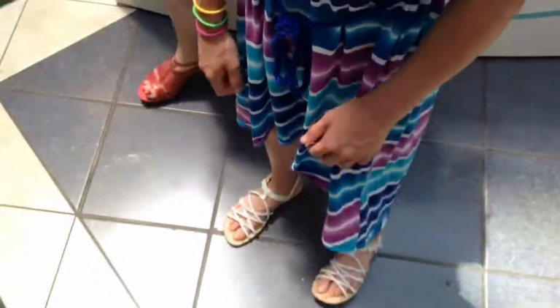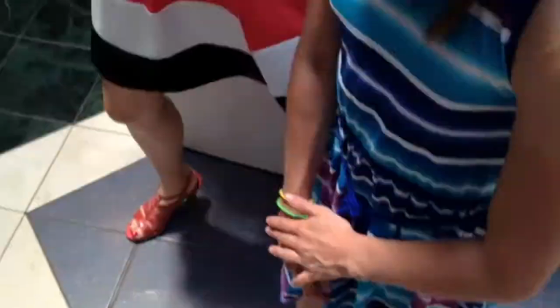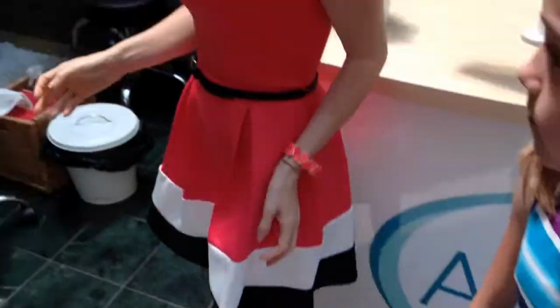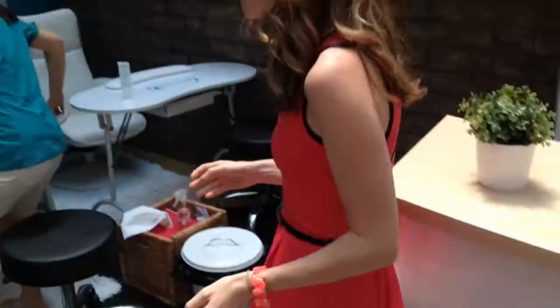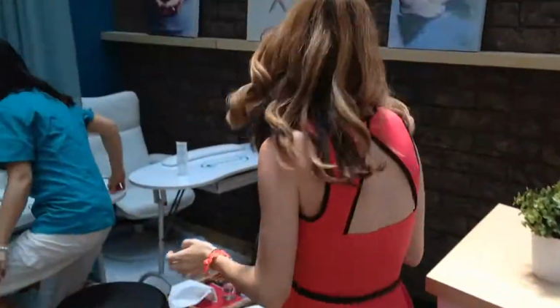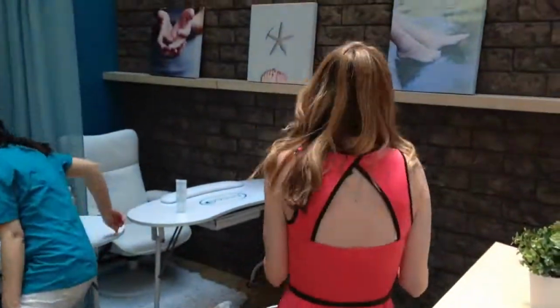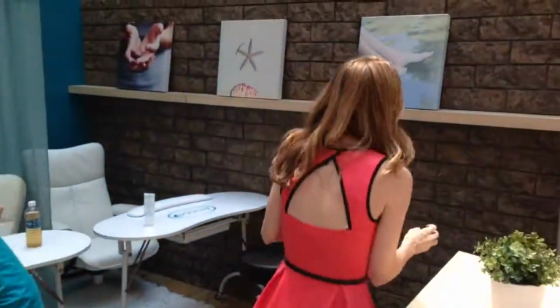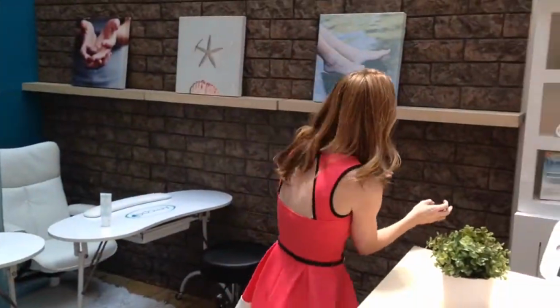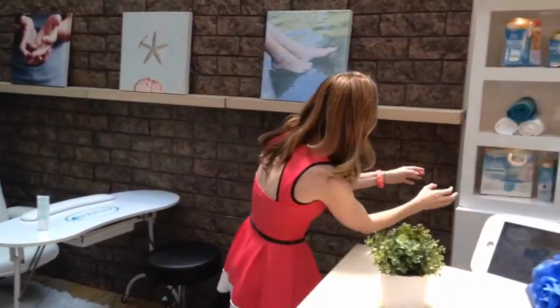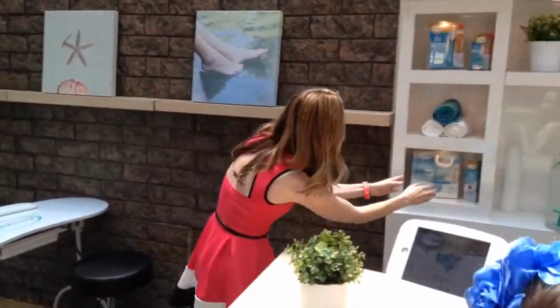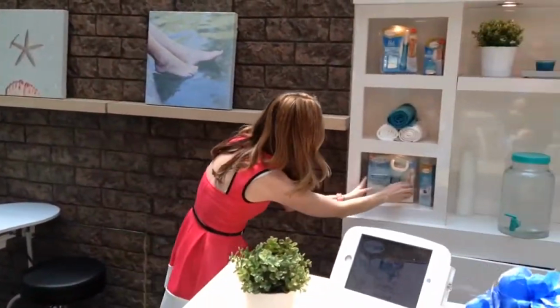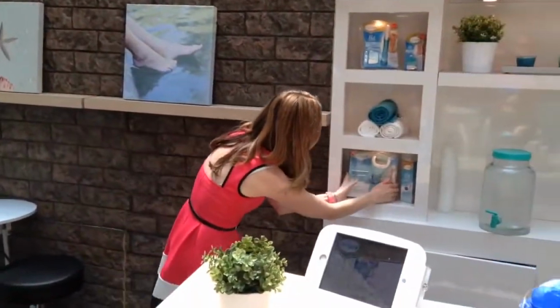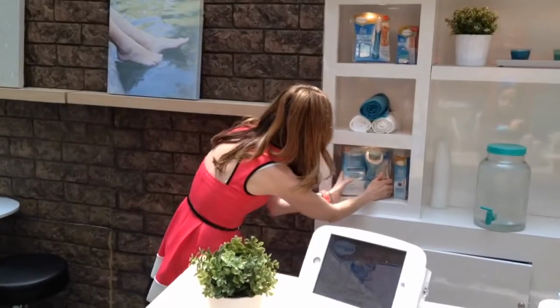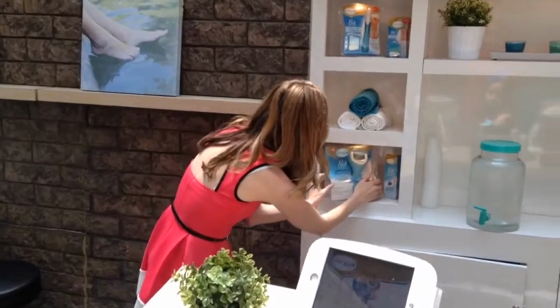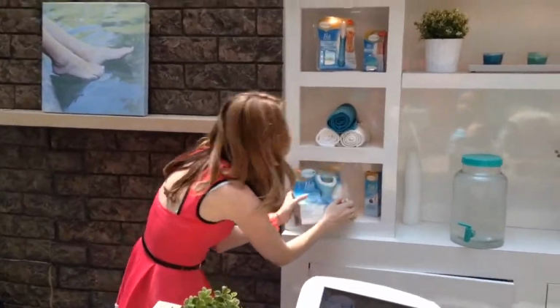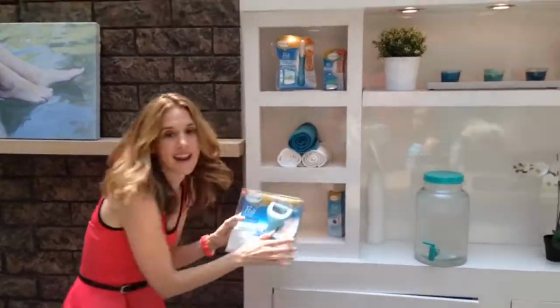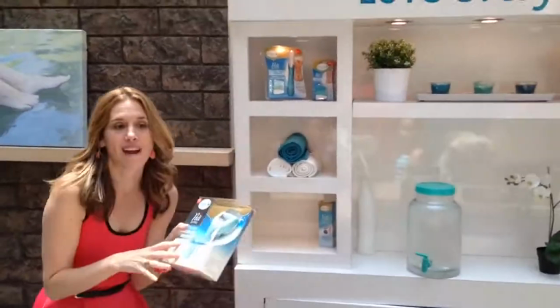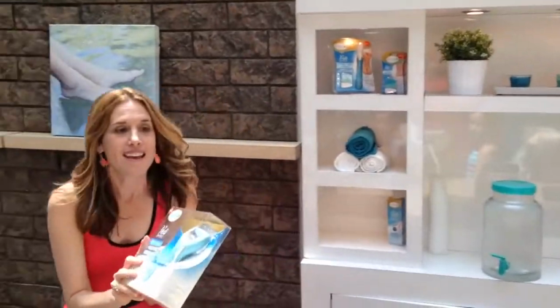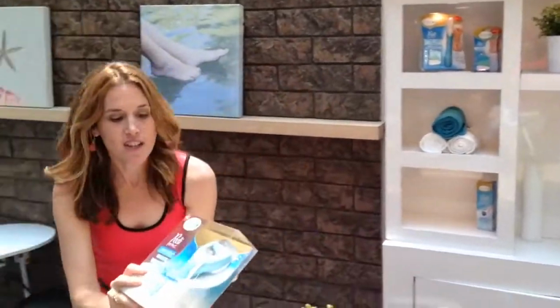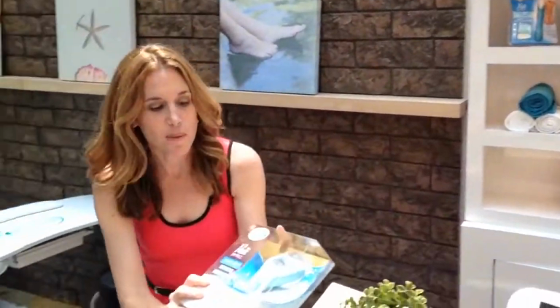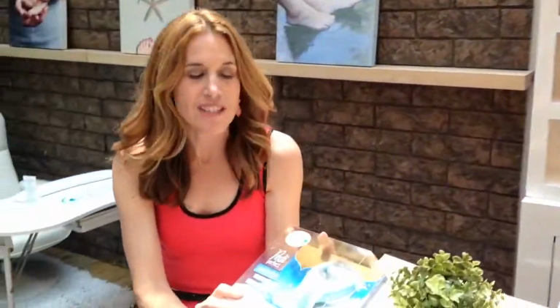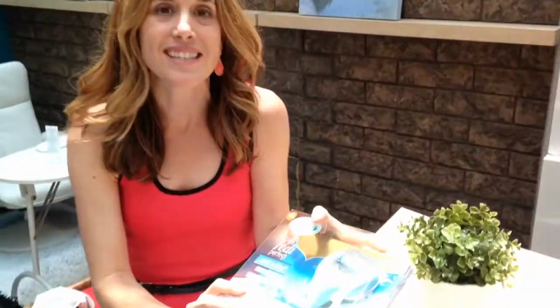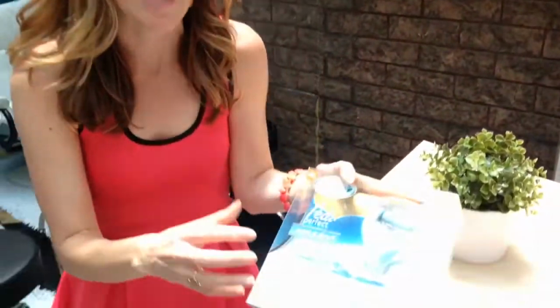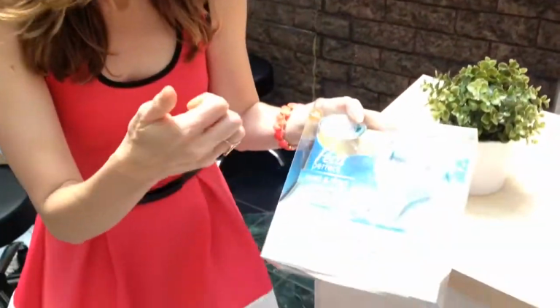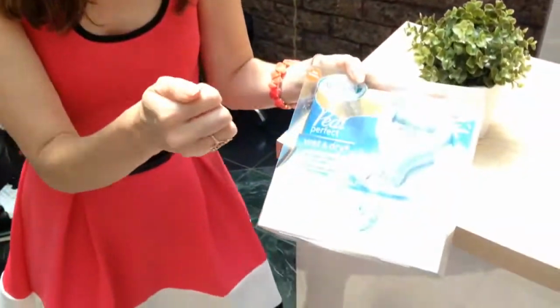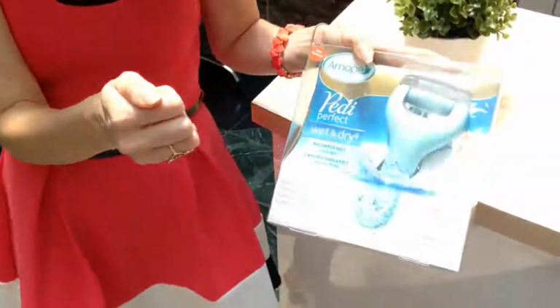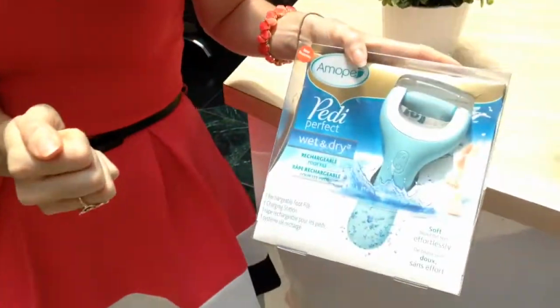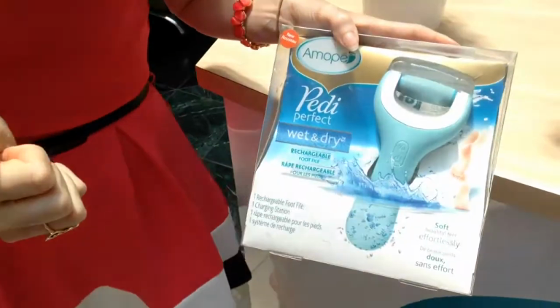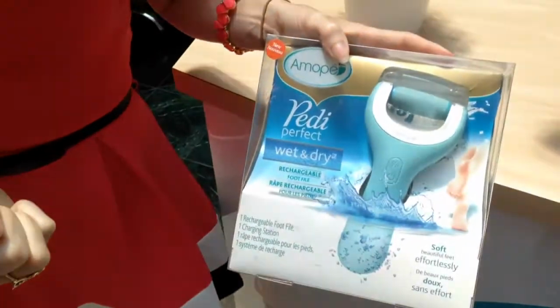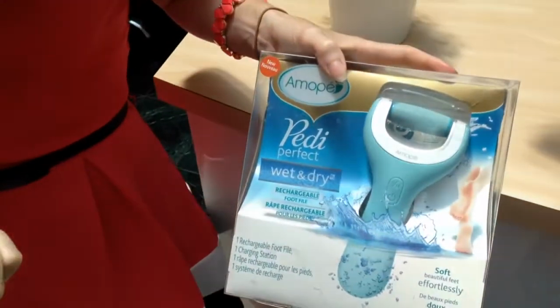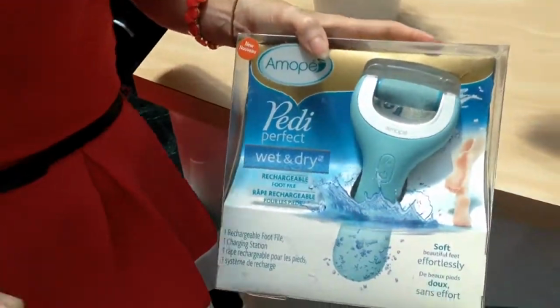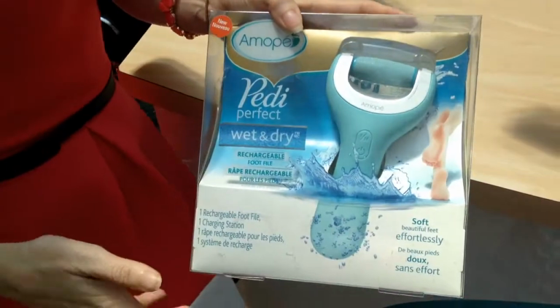This is the Amopé Rechargeable Pedi Perfect. You can take a peek at it — so this is what it looks like inside. It buzzes along as you saw earlier.